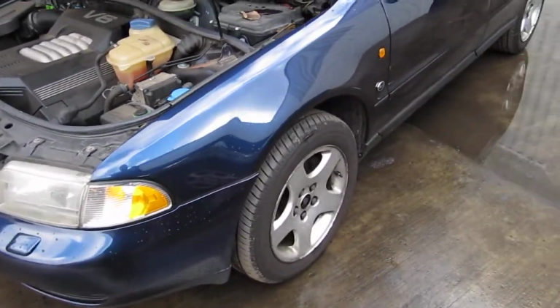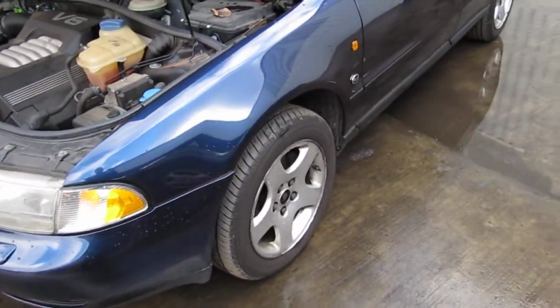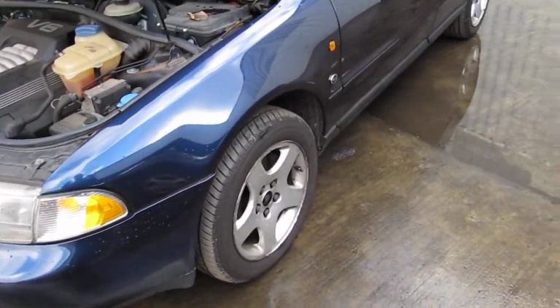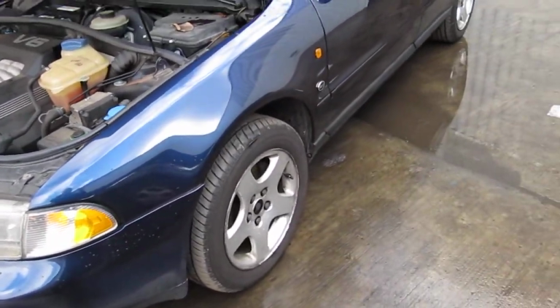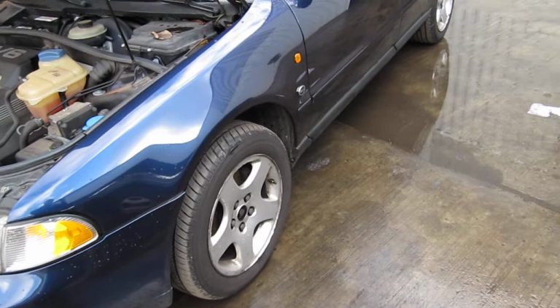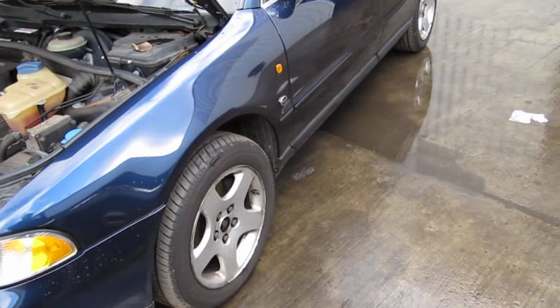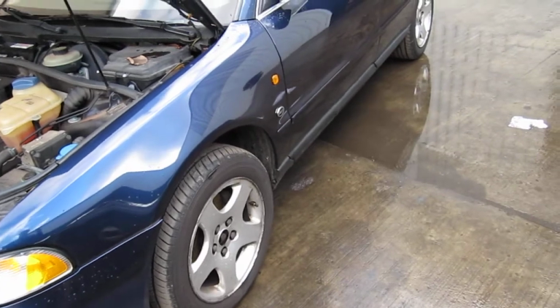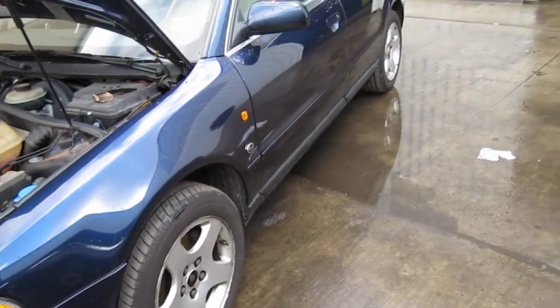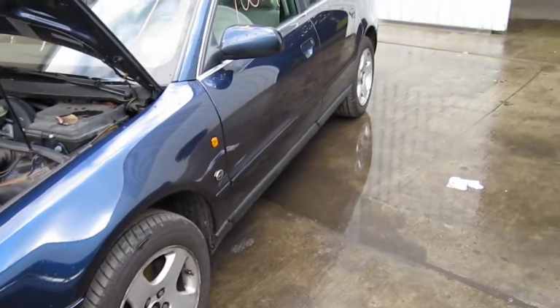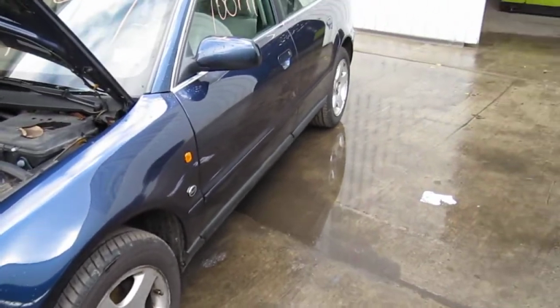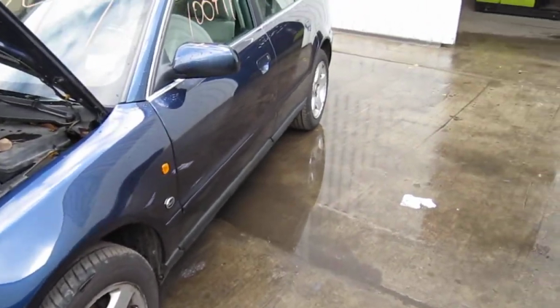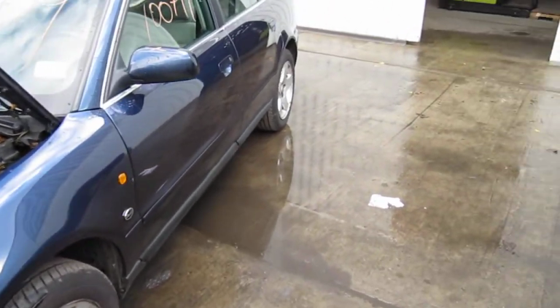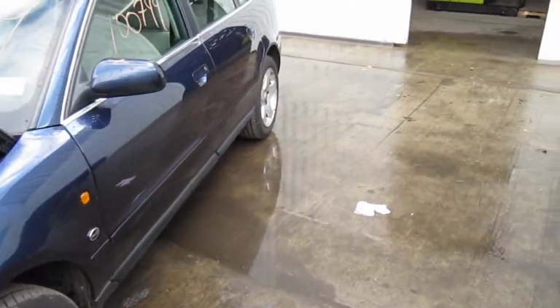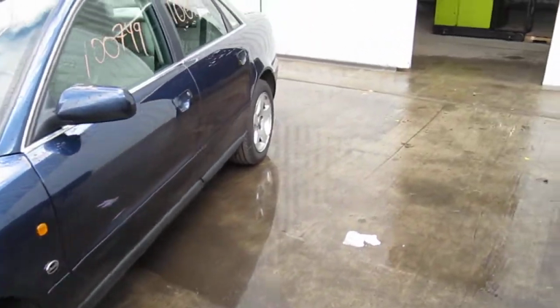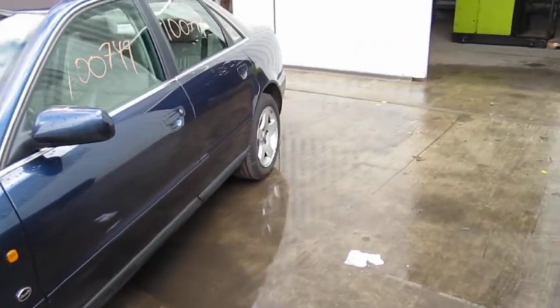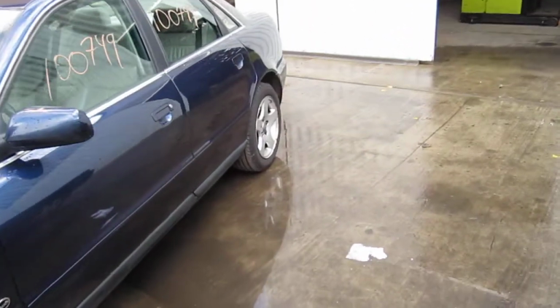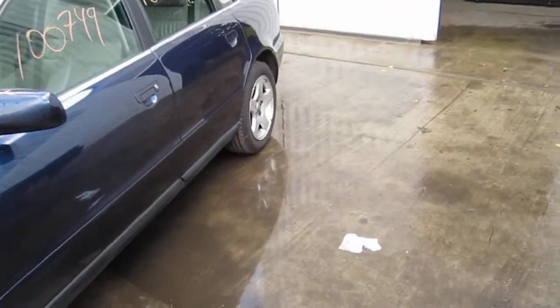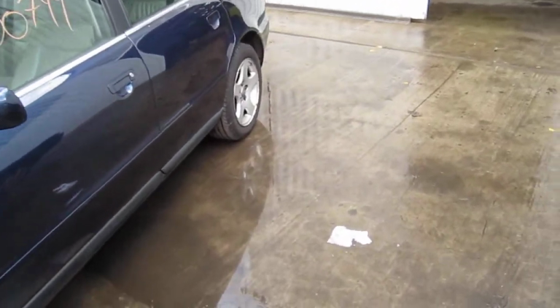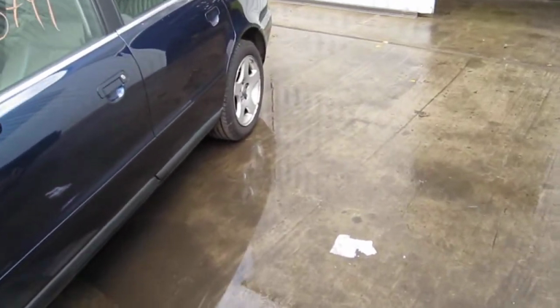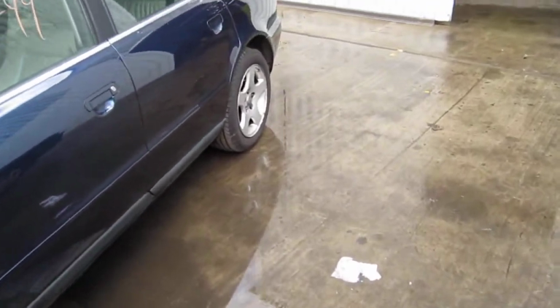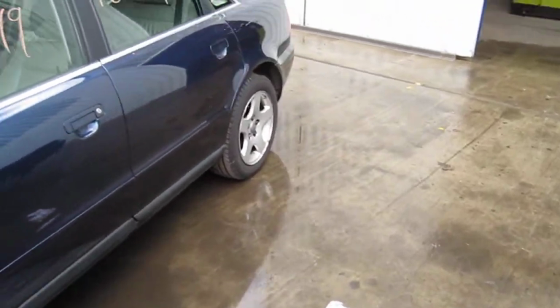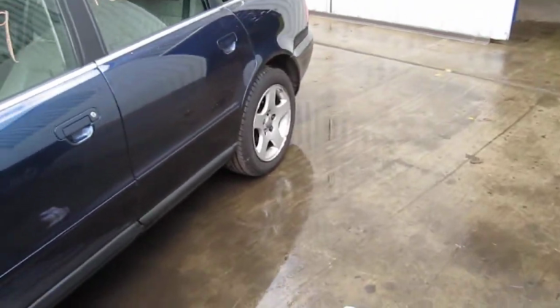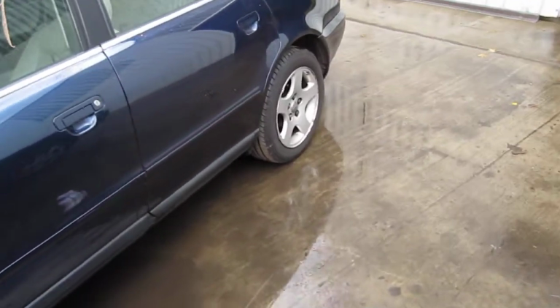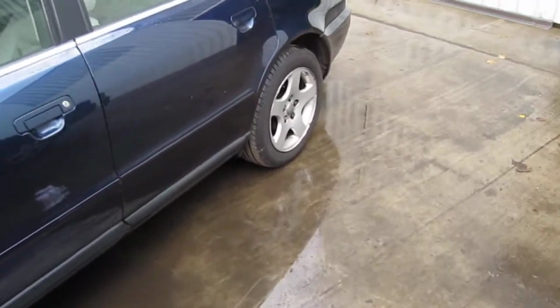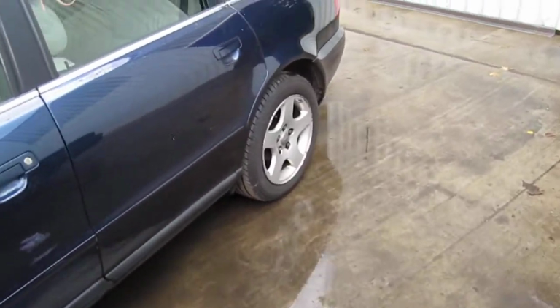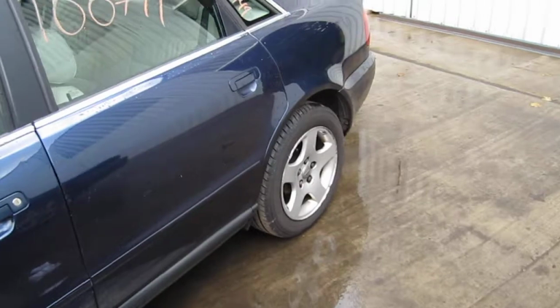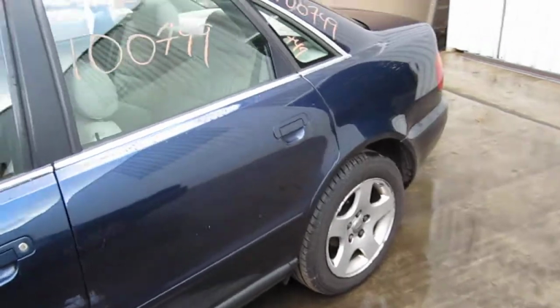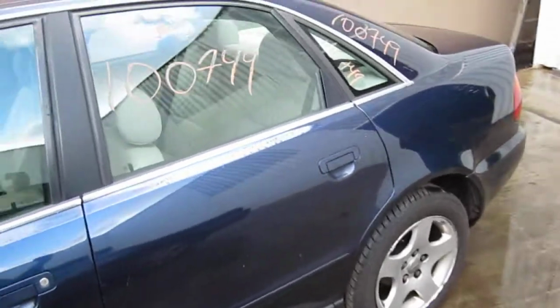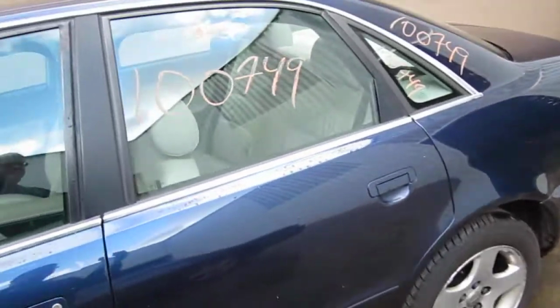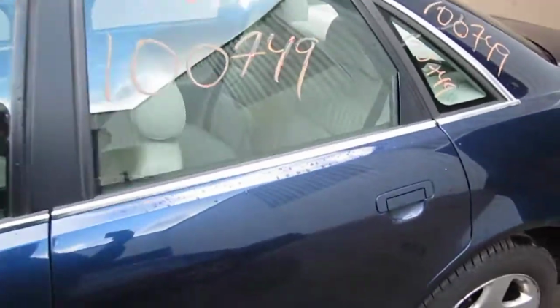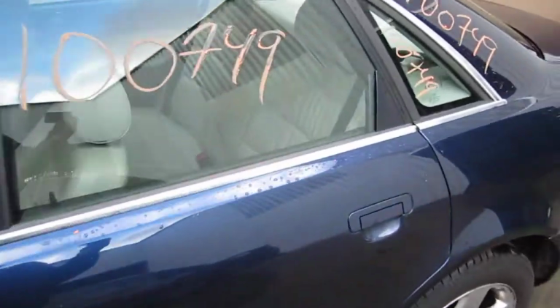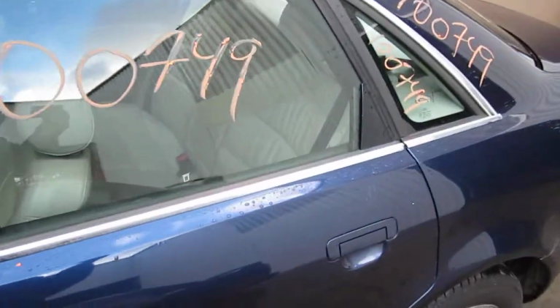The production date of this vehicle is February of 1997. The vehicle currently has 184,000 miles.